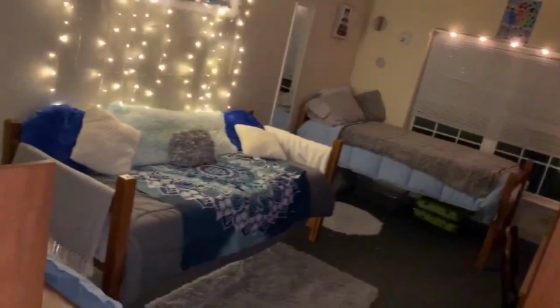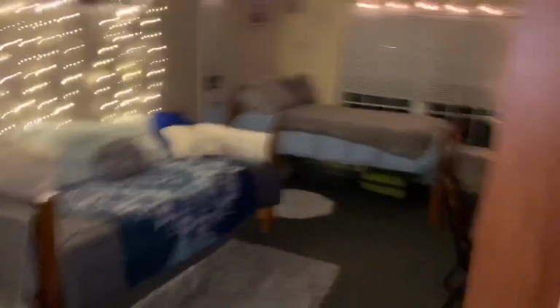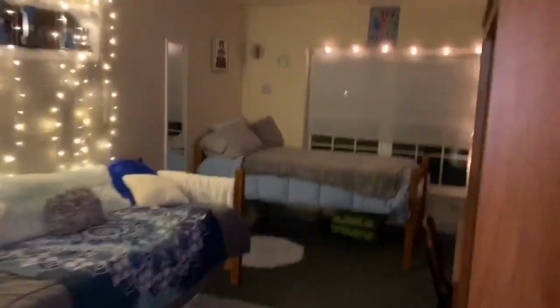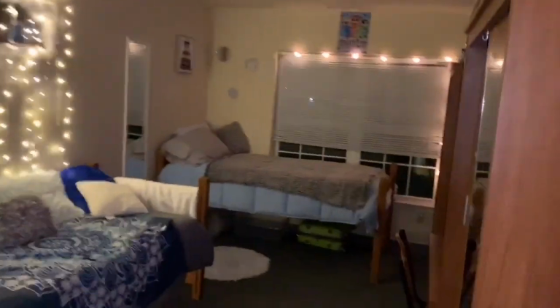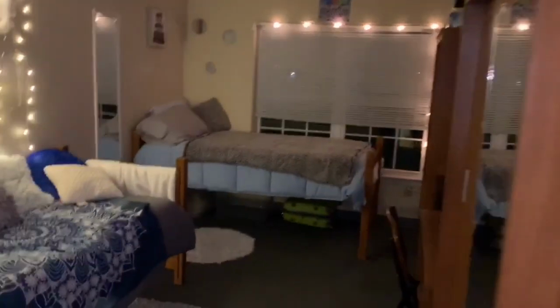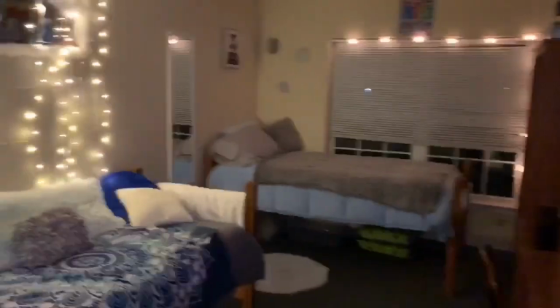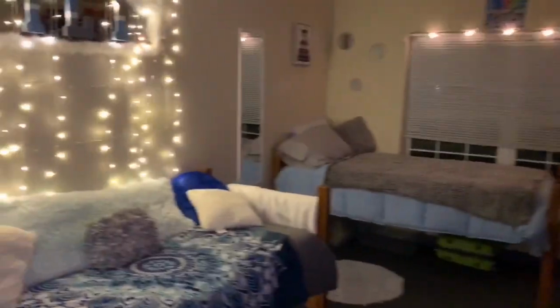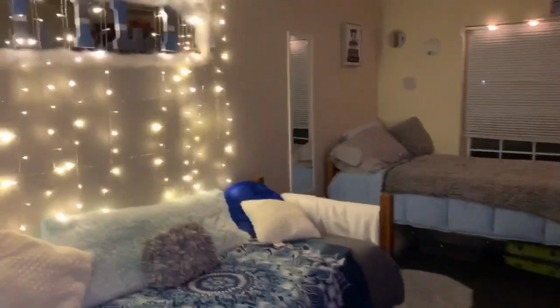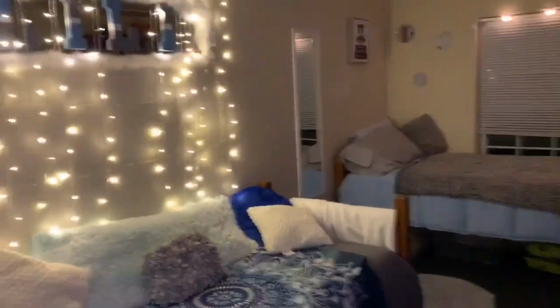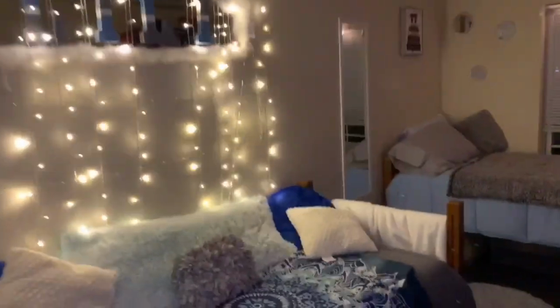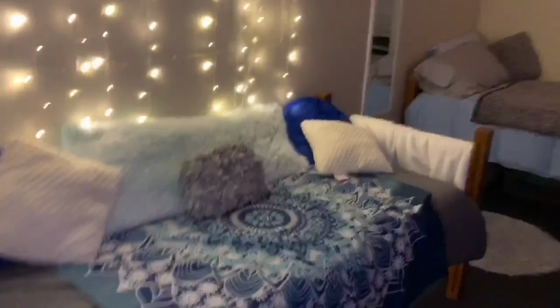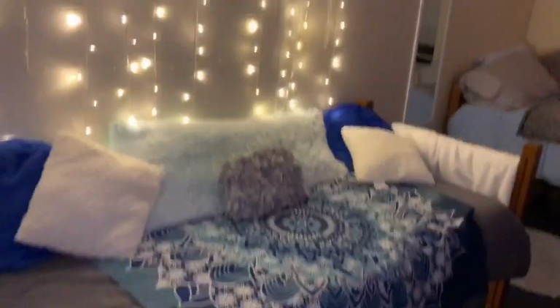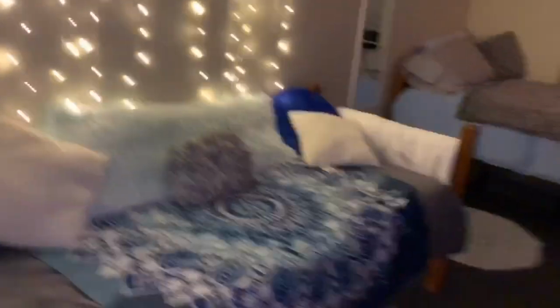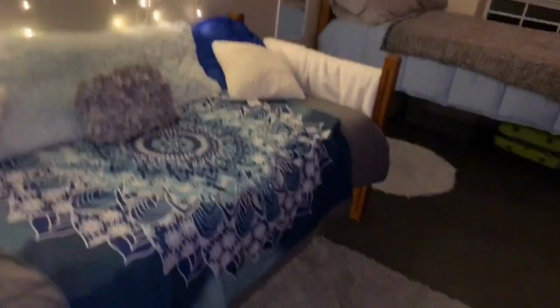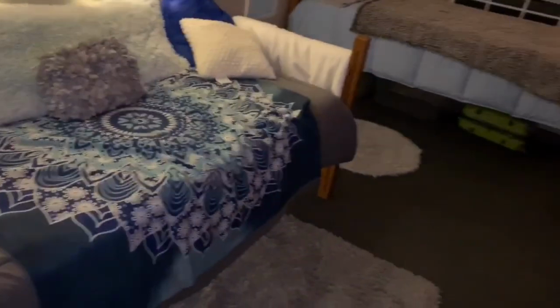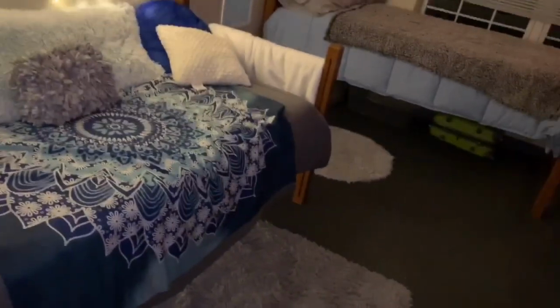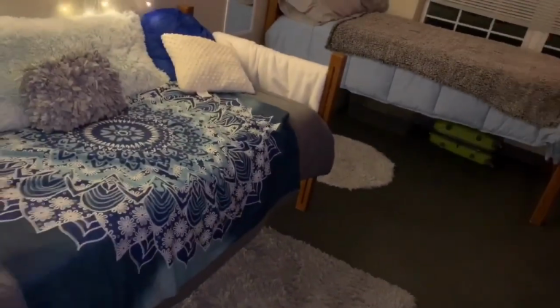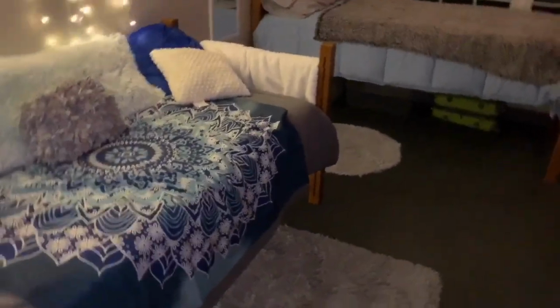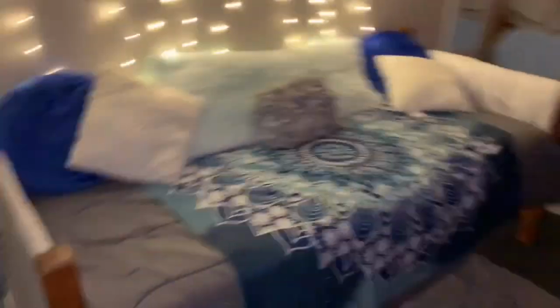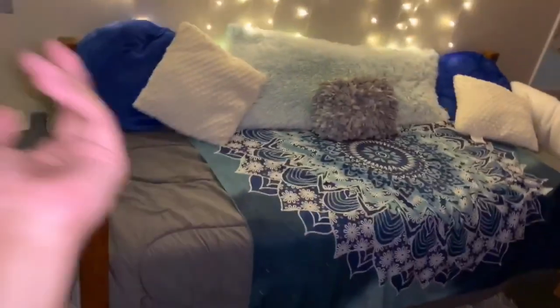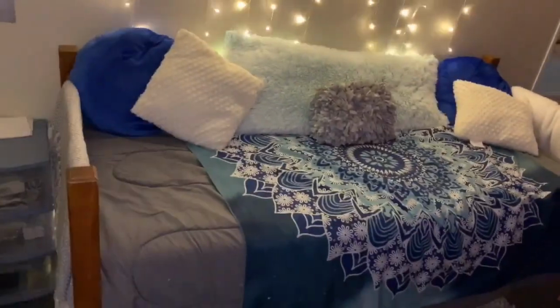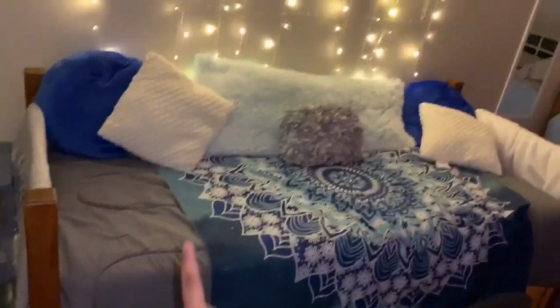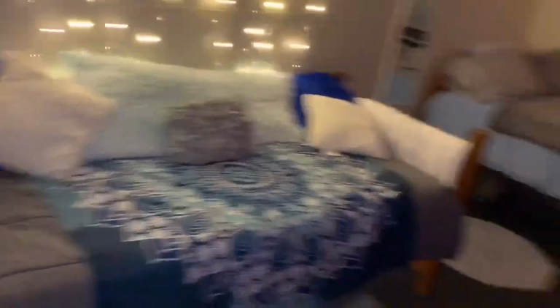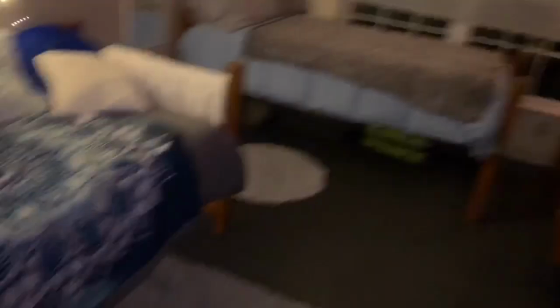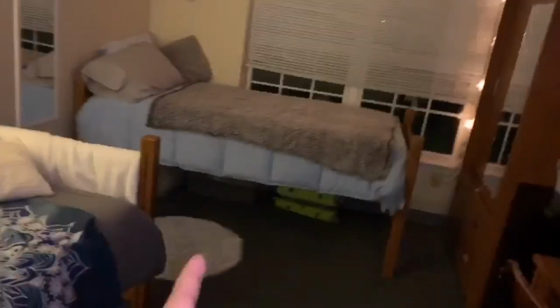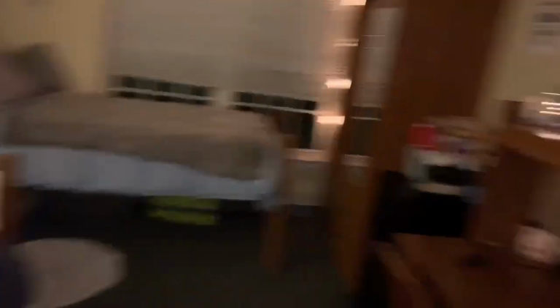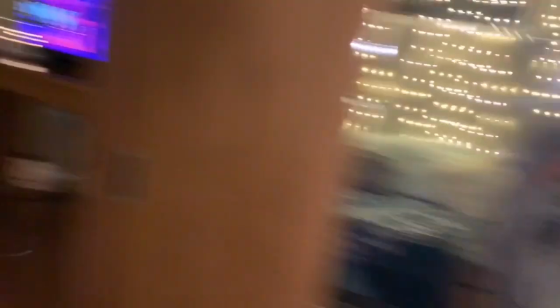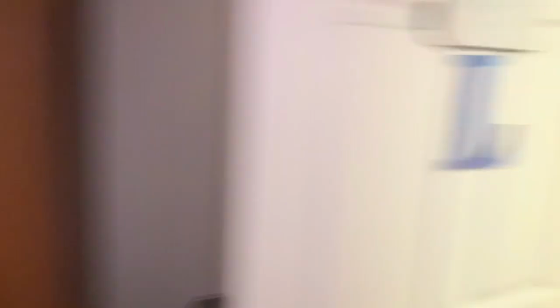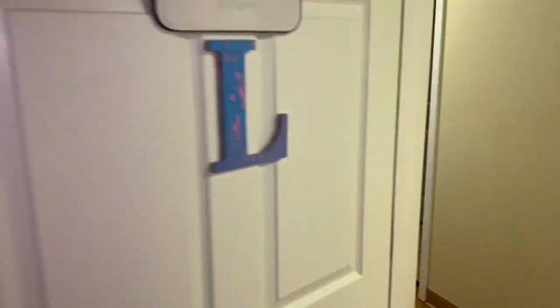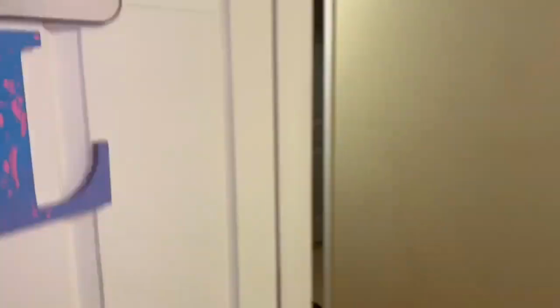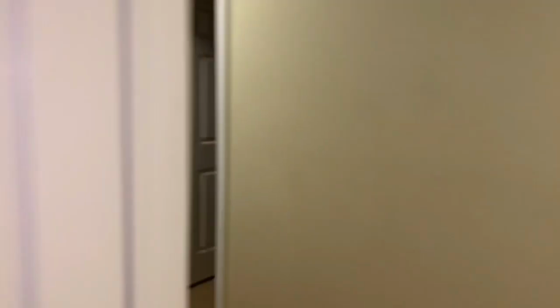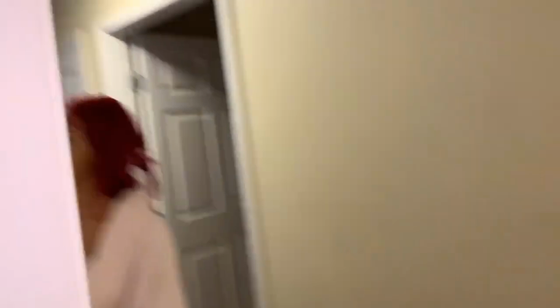This is a double room as well. But since everybody gets their own room because of COVID, I made this bed into a couch and that bed into my bed. Now we're gonna show you Trina's room.